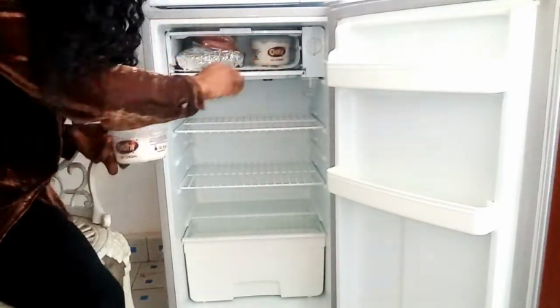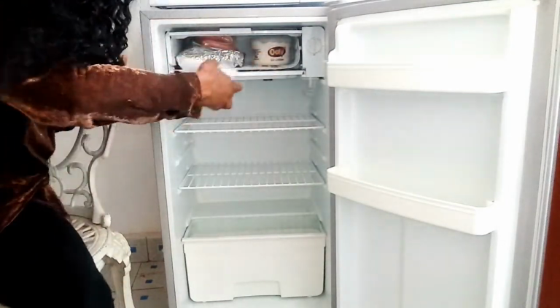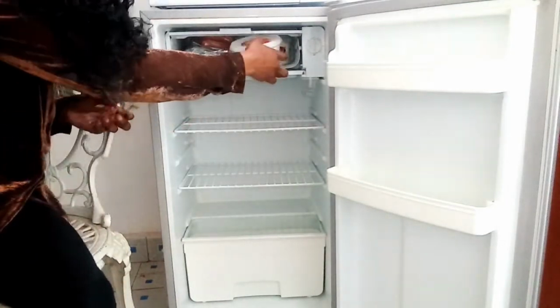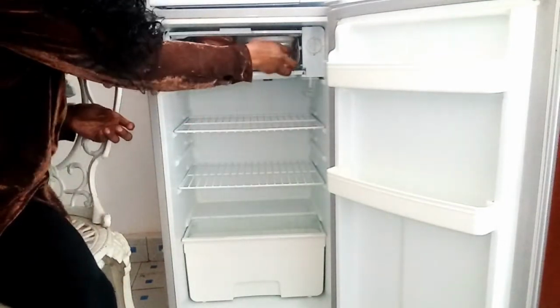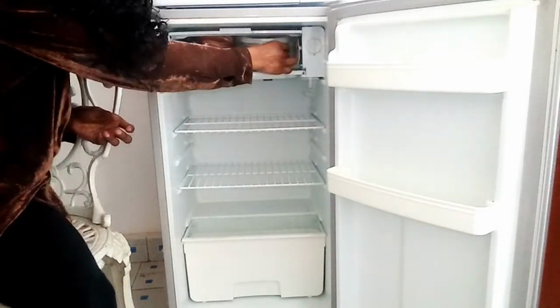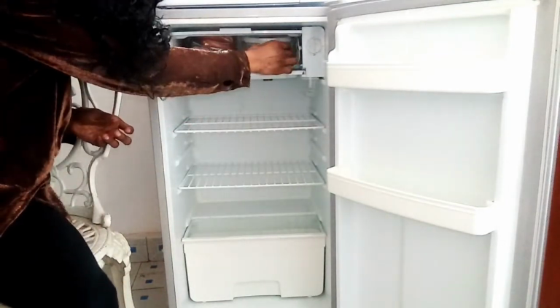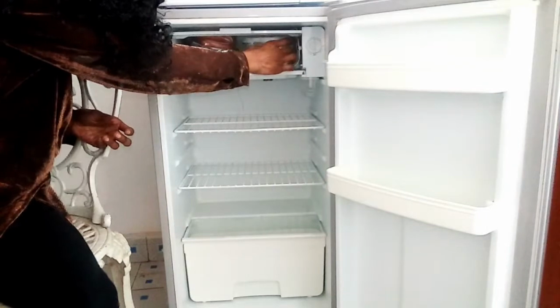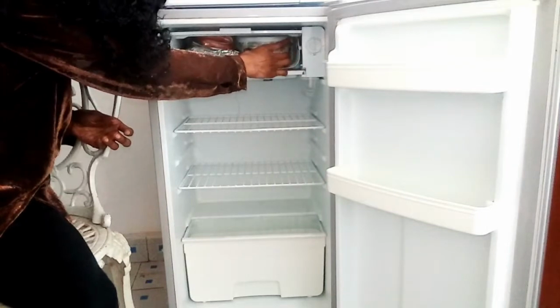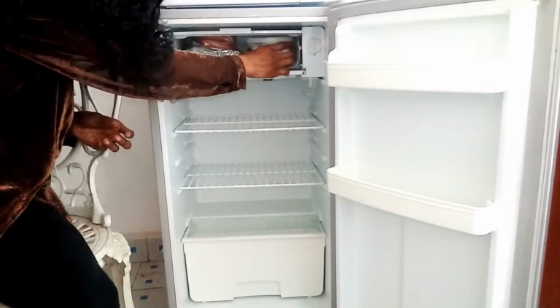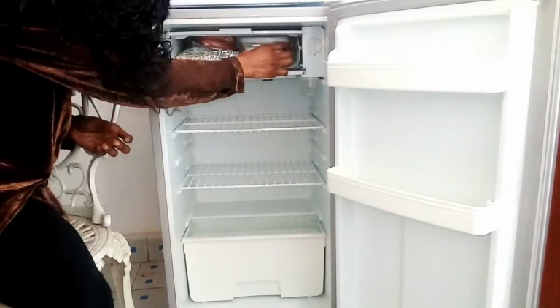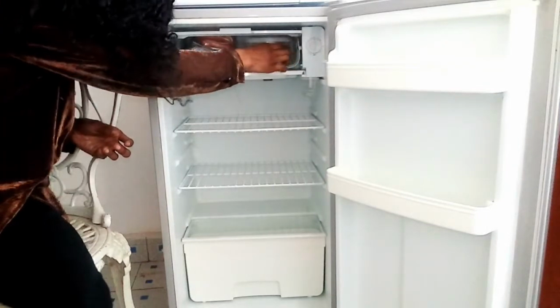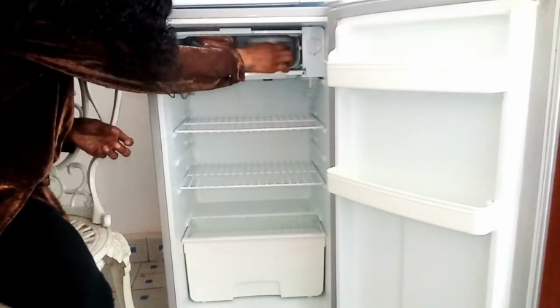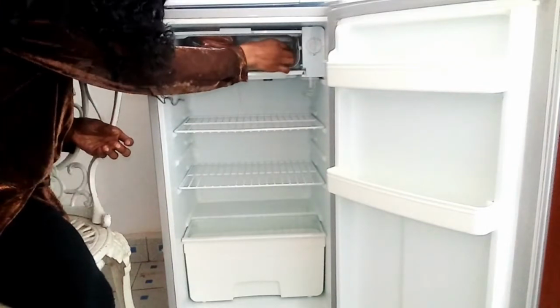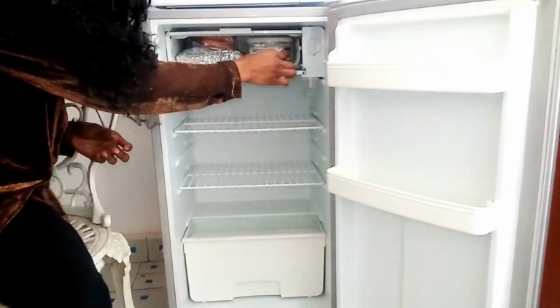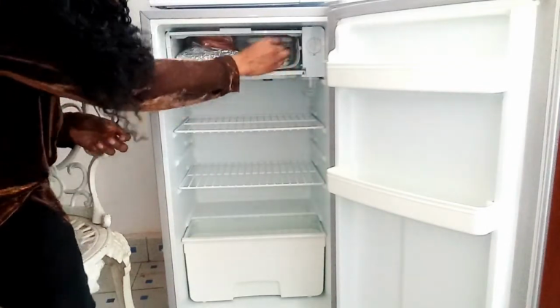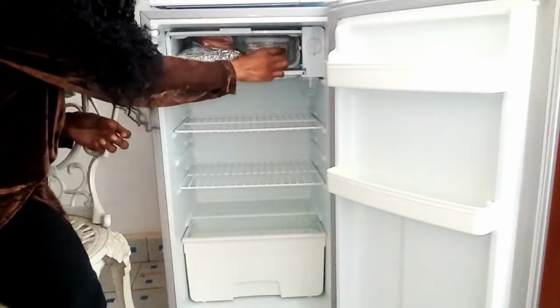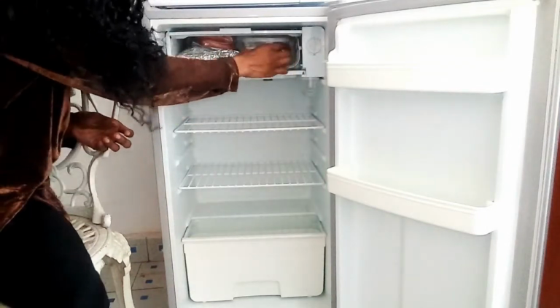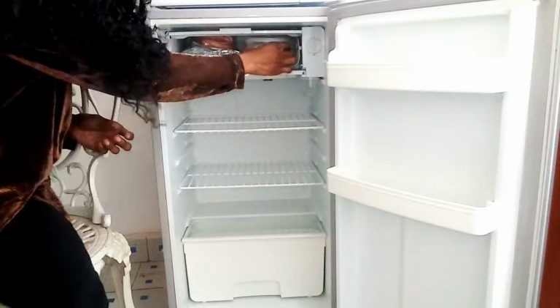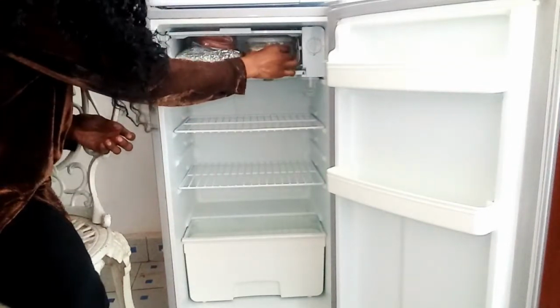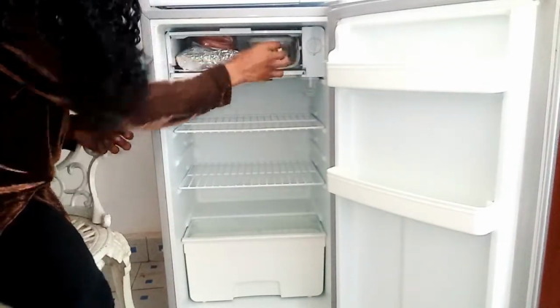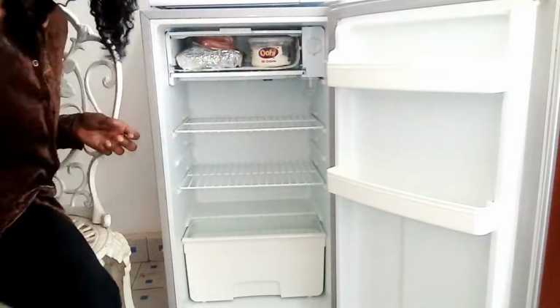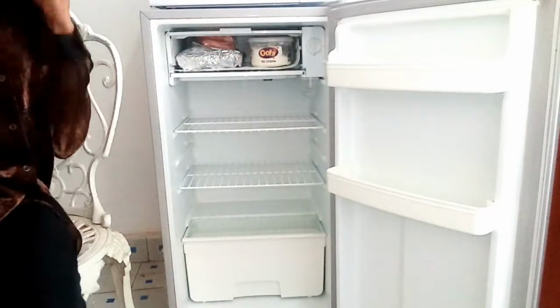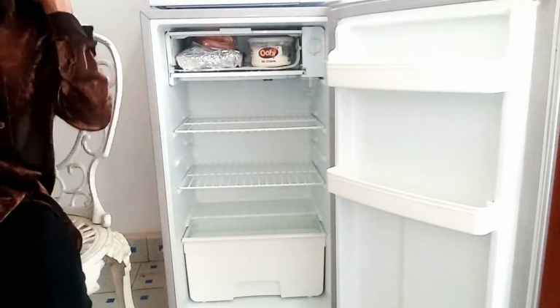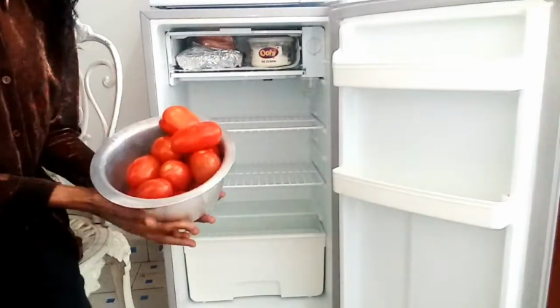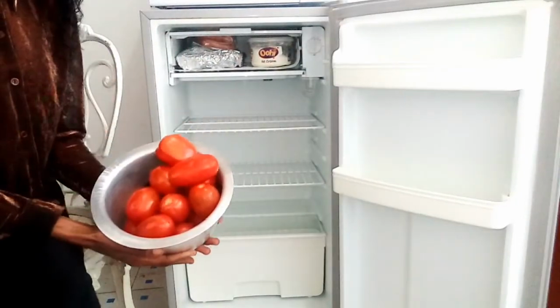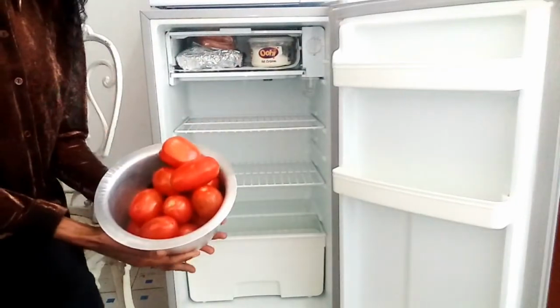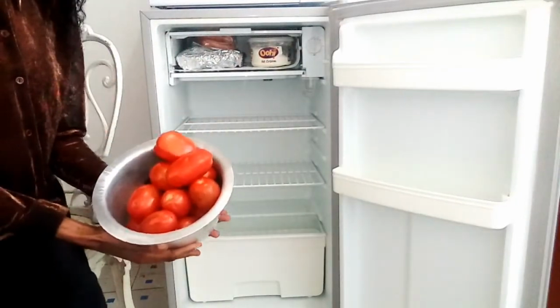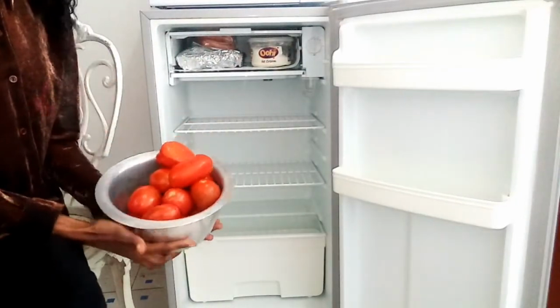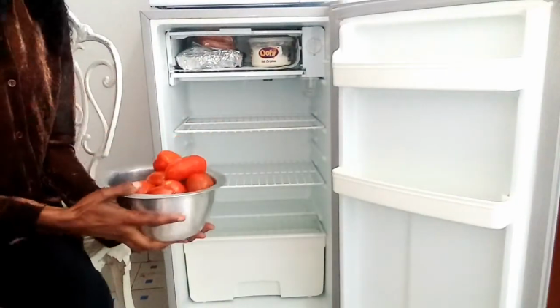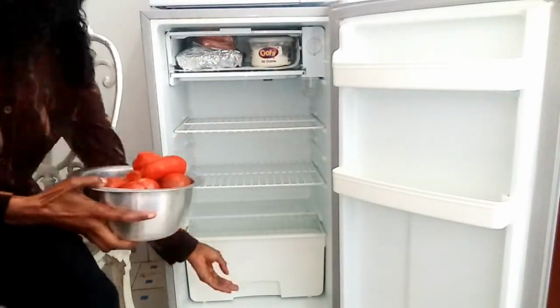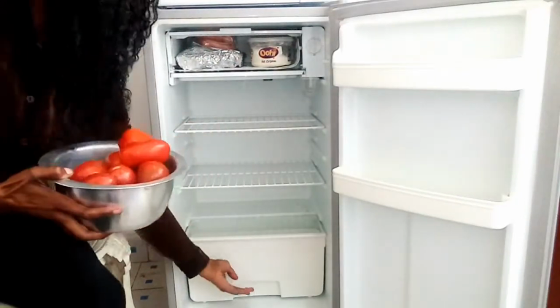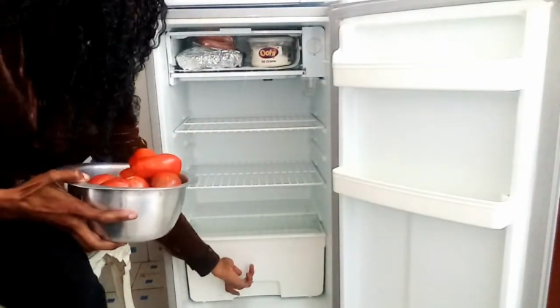Basically here I just store things that need to stay frozen. This ice cream has been on offer for quite a long time — almost a whole year. You buy one and you get one for free.